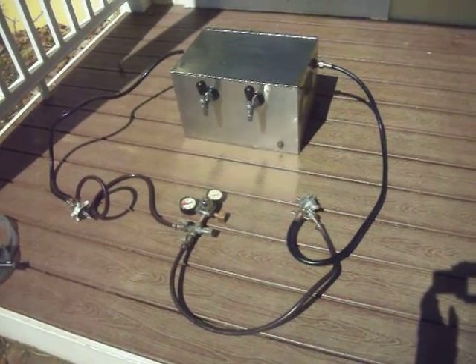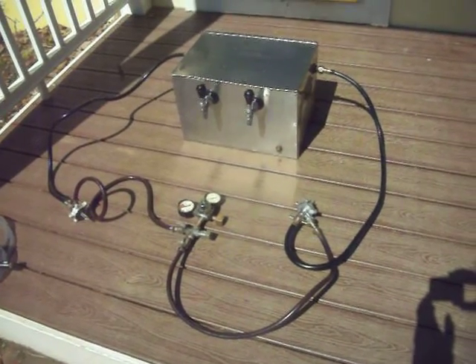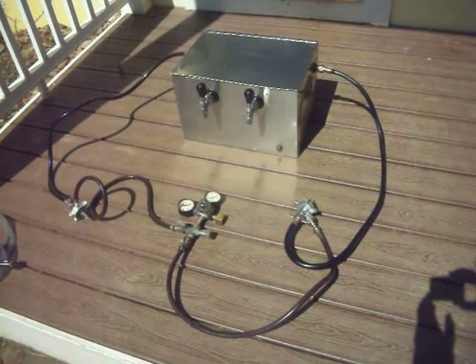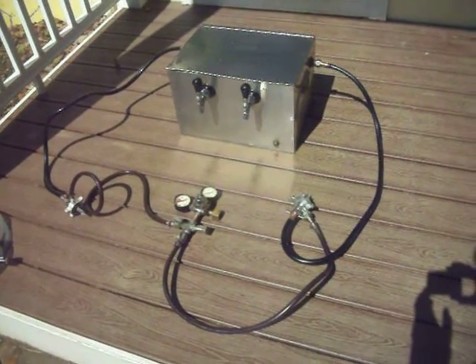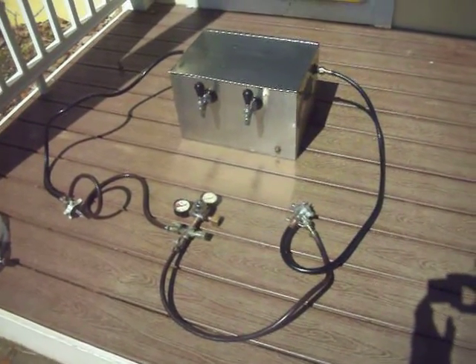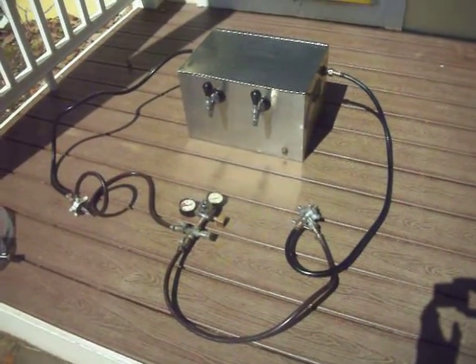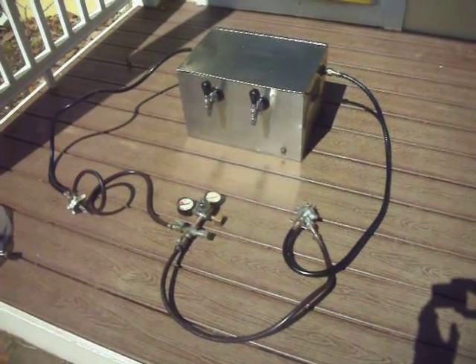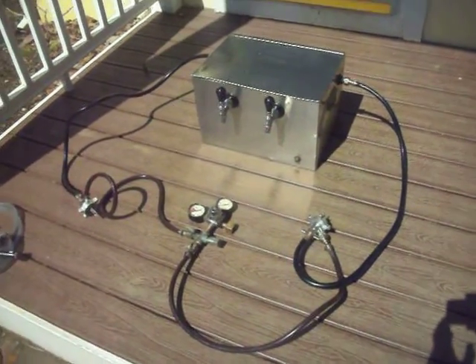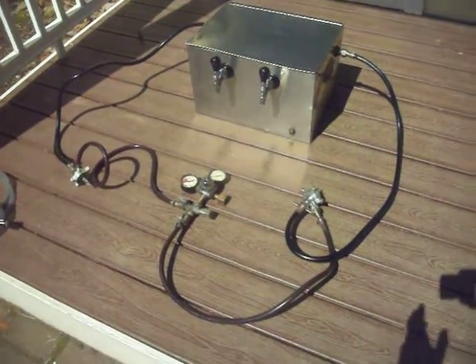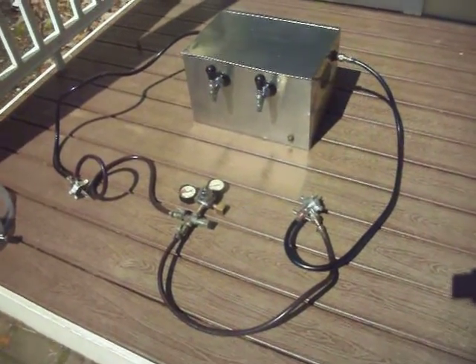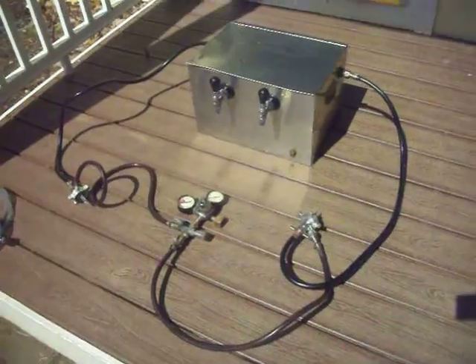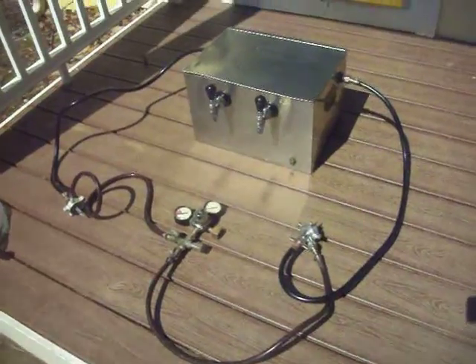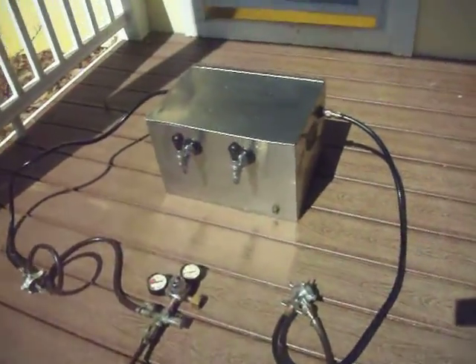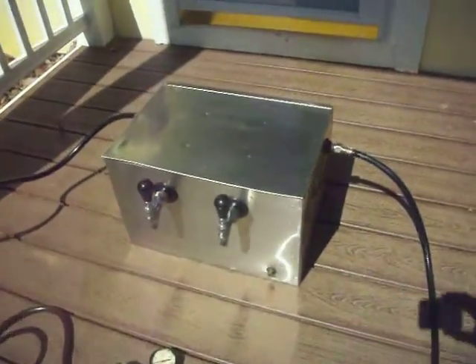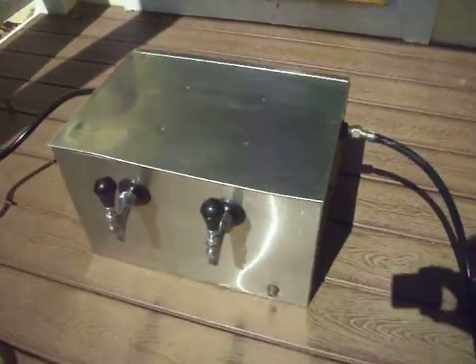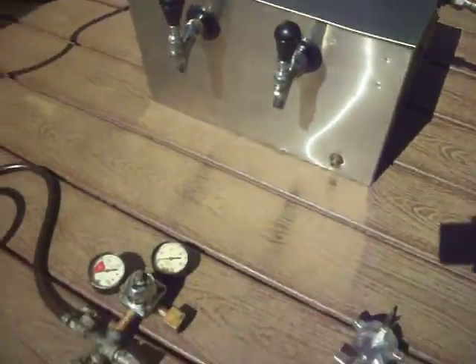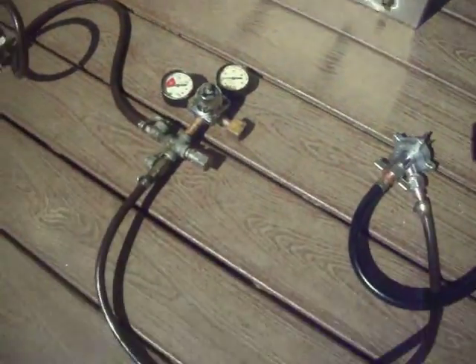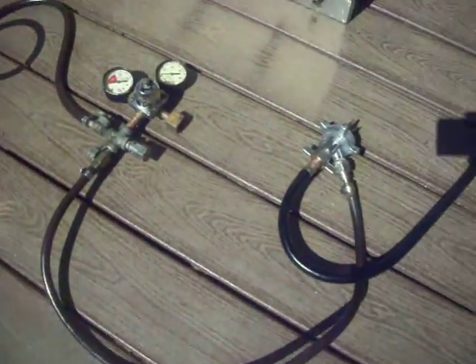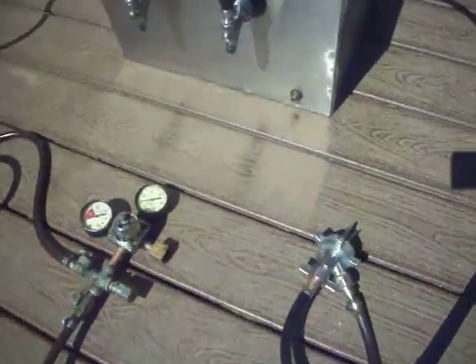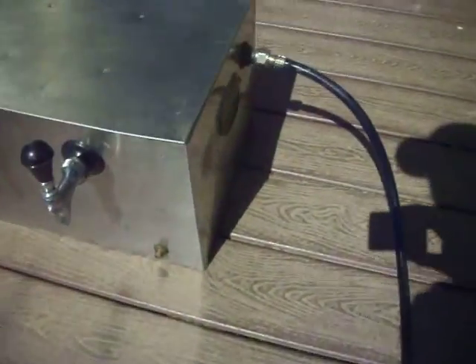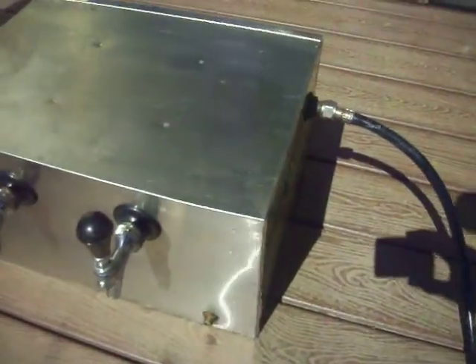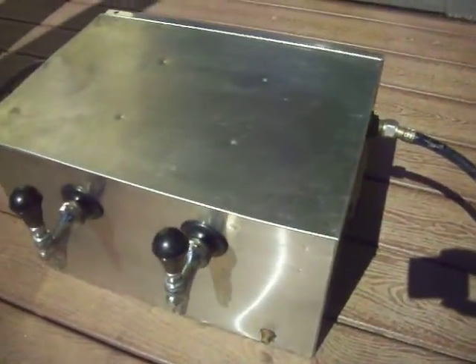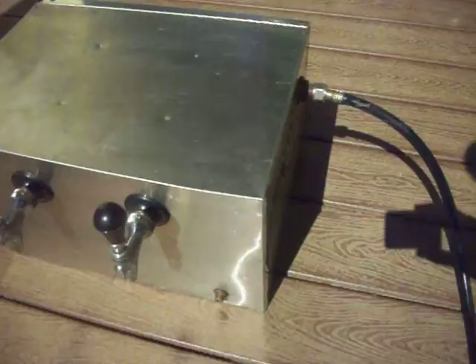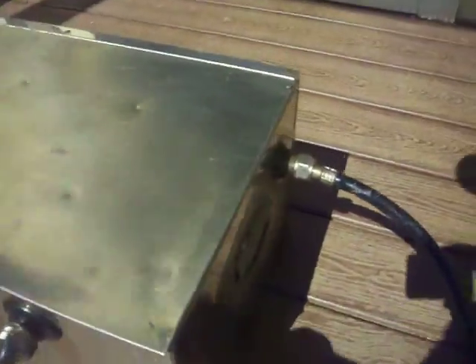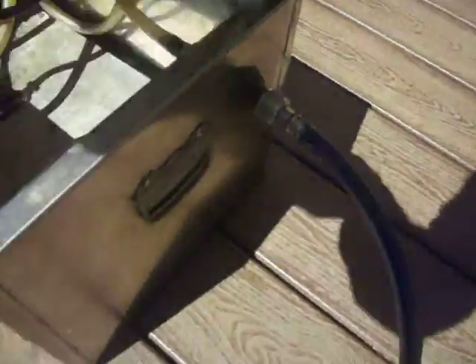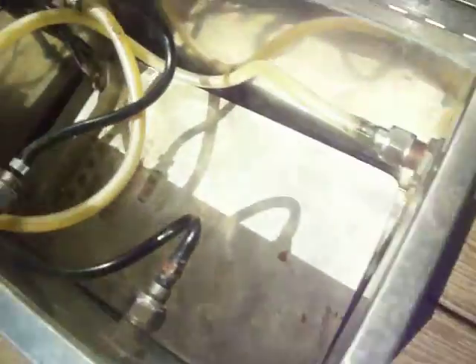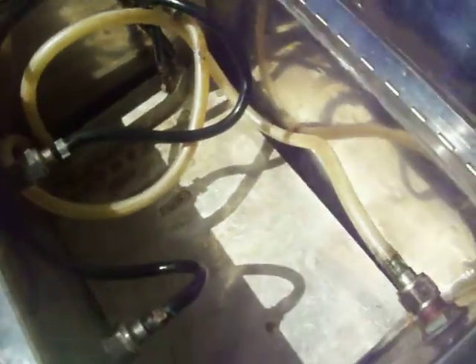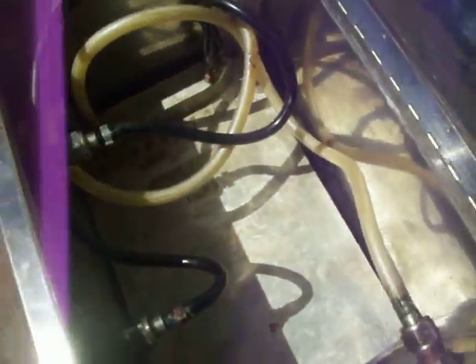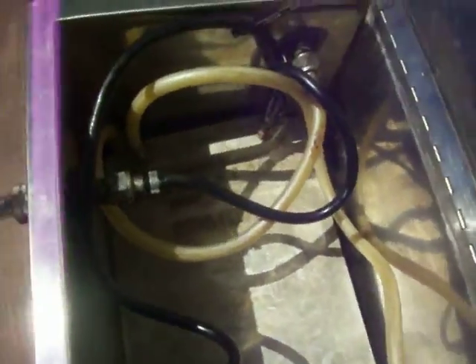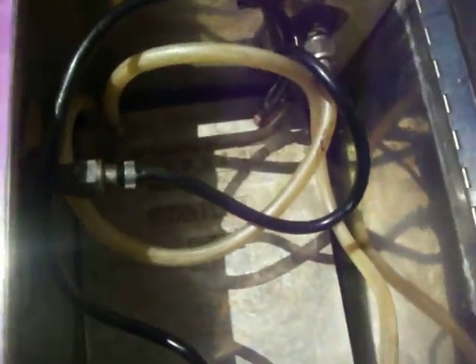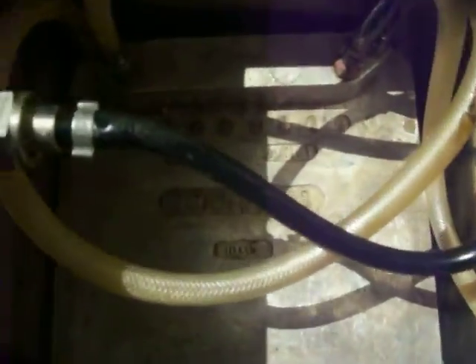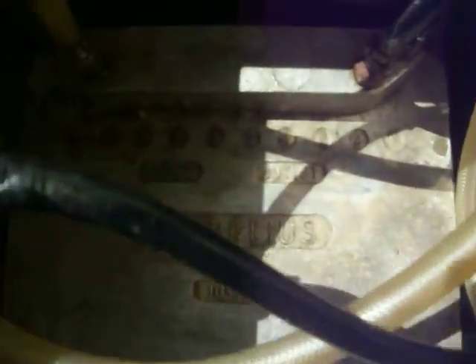This is a Cornelius Jockey Box for keeping keg beer cold. Keg beer flows from the lines into the box. It has a cold plate, 10x15, marked Cornelius.